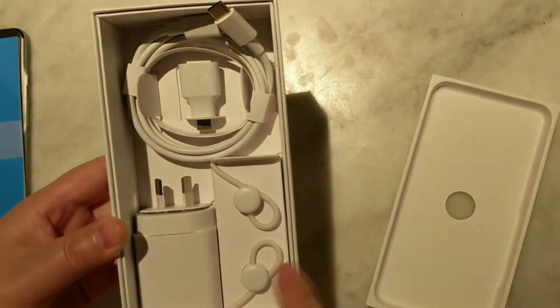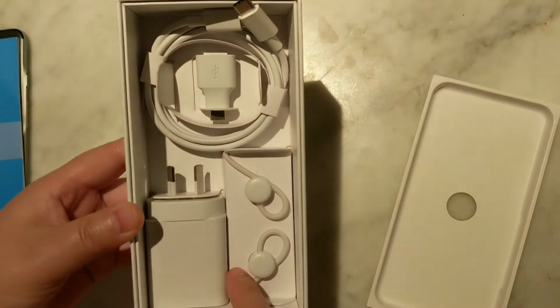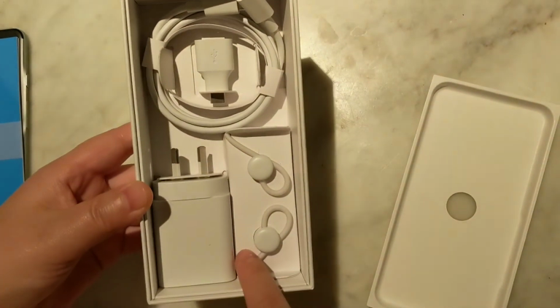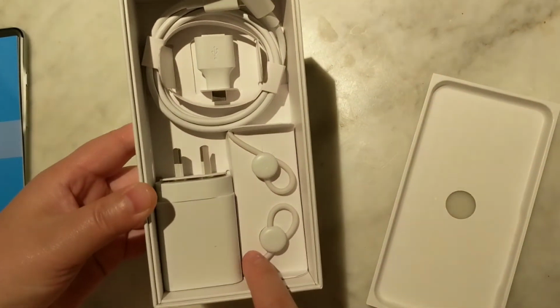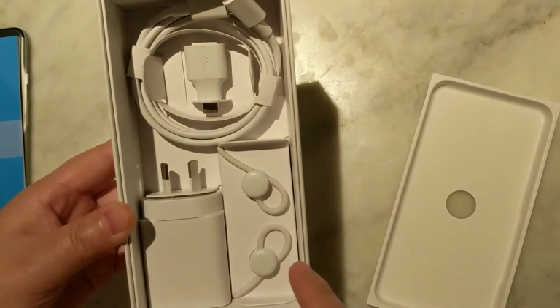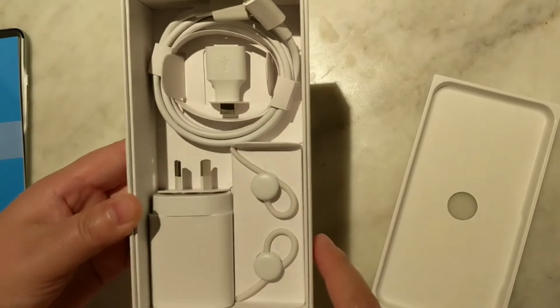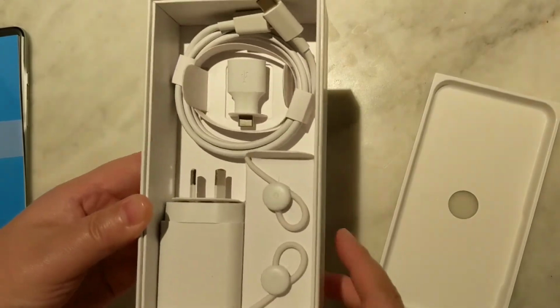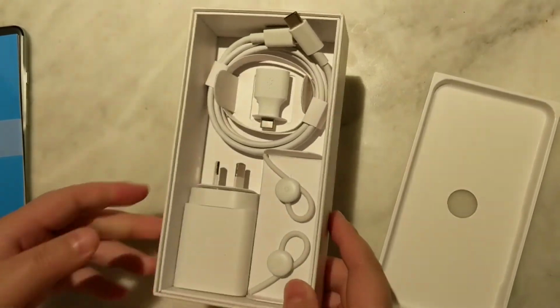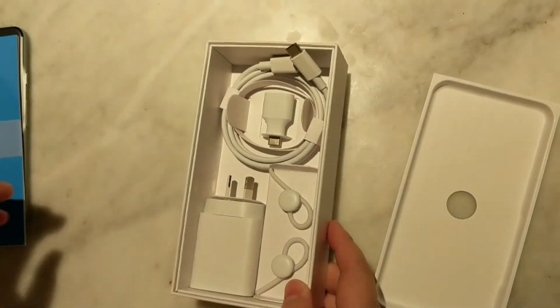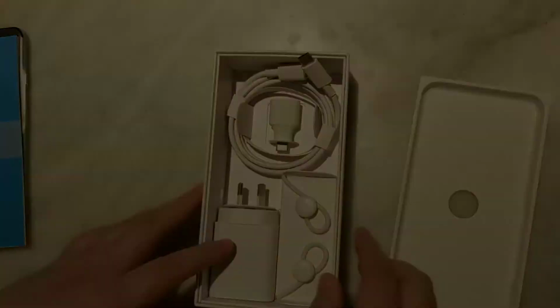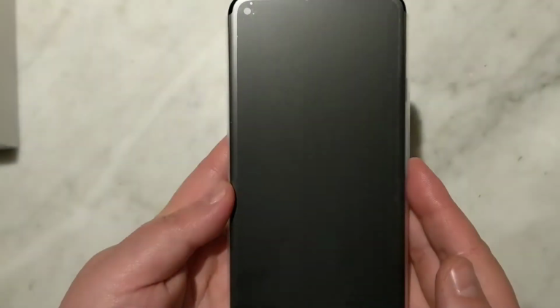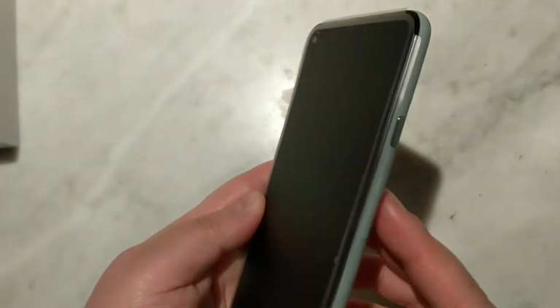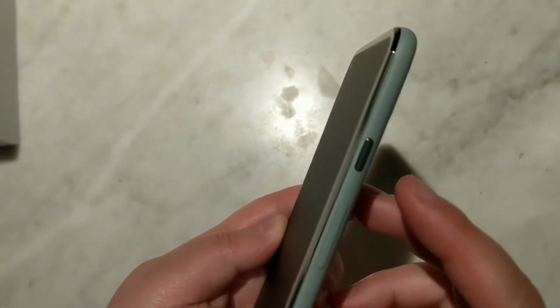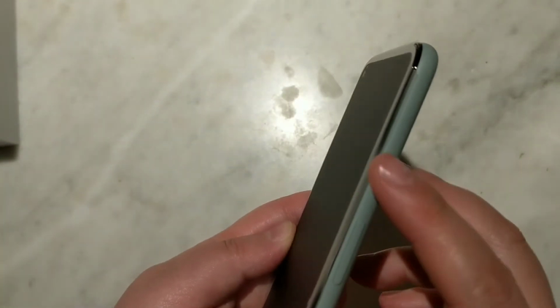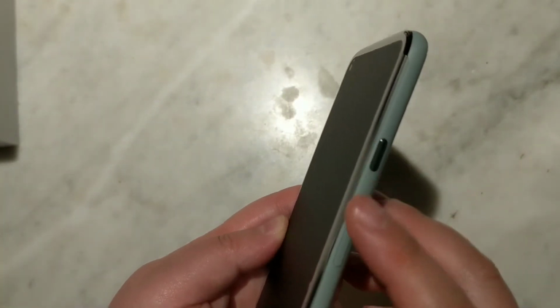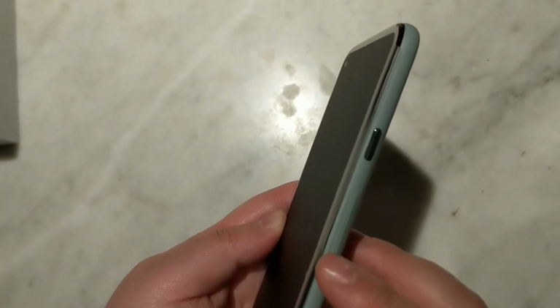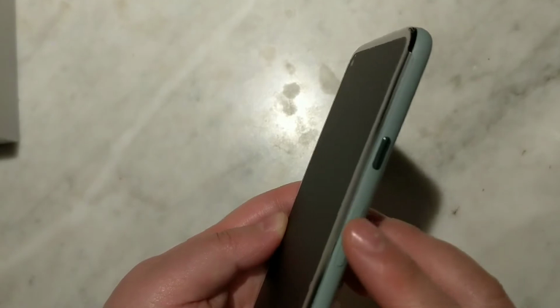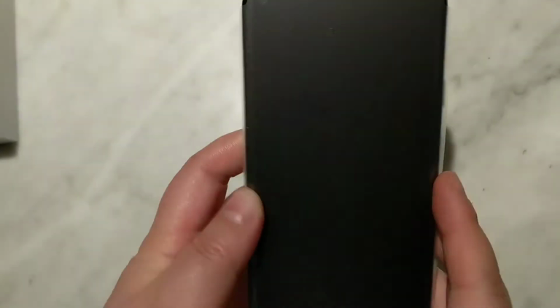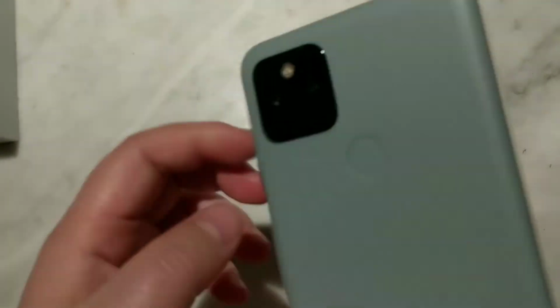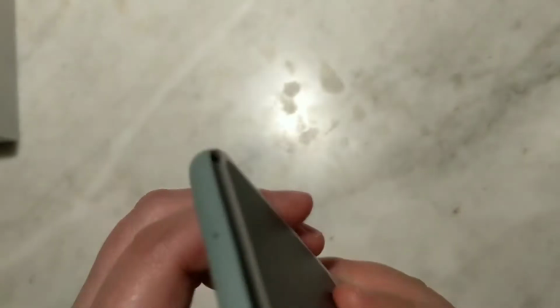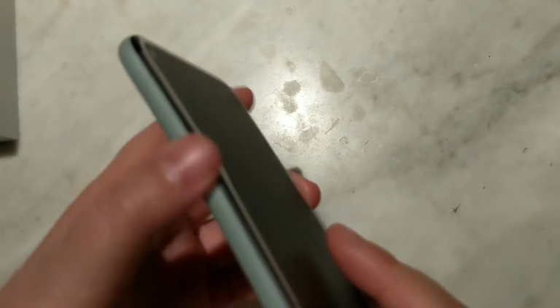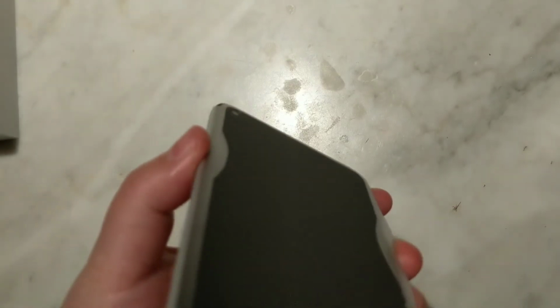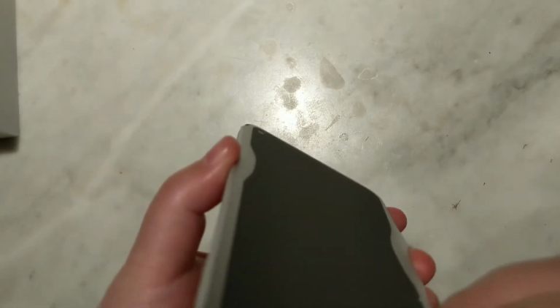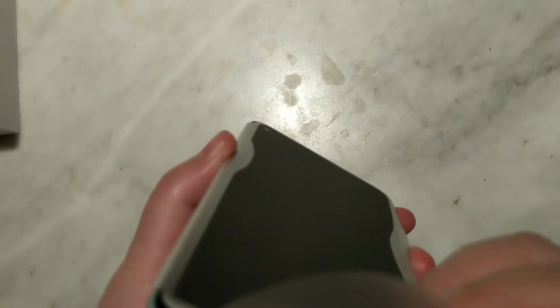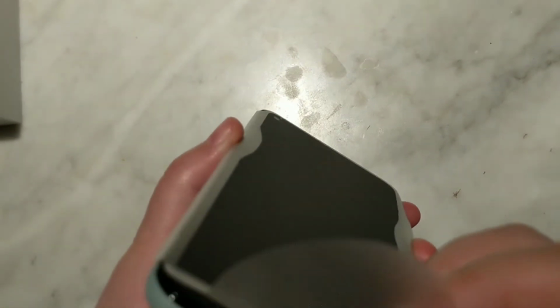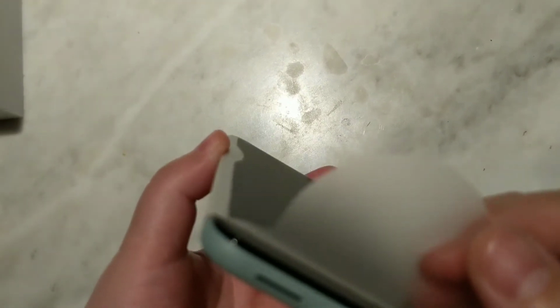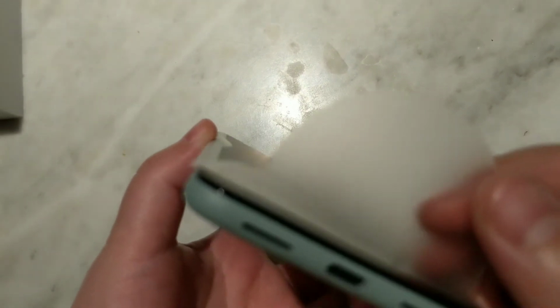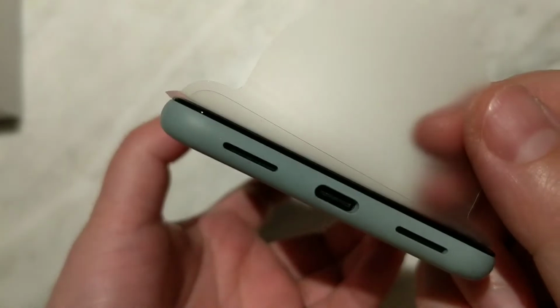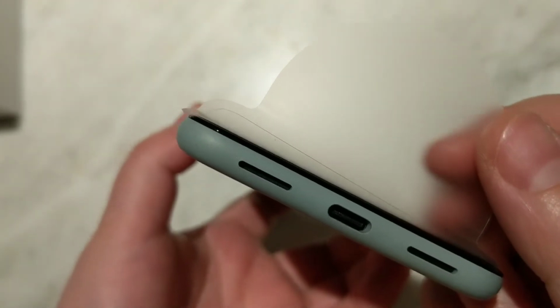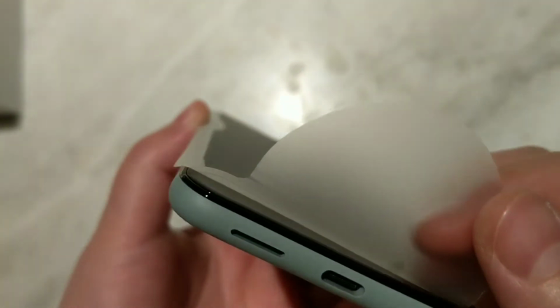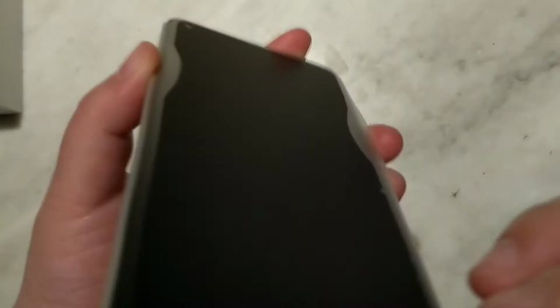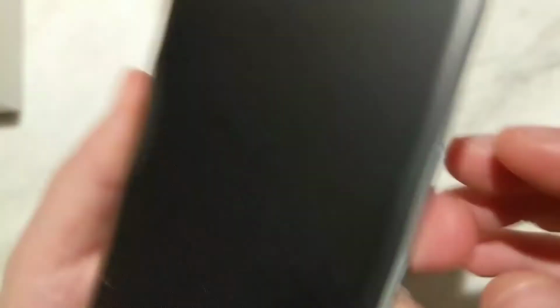You can also get those earbuds for $45 I believe at the Google Store. Let's try to turn it on. We've got the power button here, volume up, volume down. The speakers are at the bottom and there's a USB-C port.